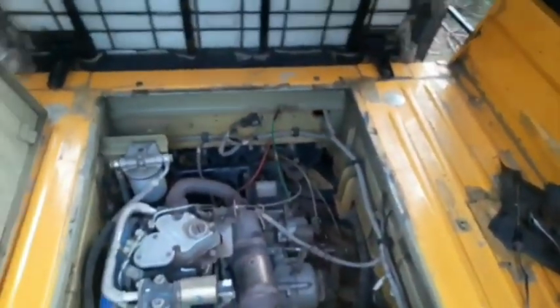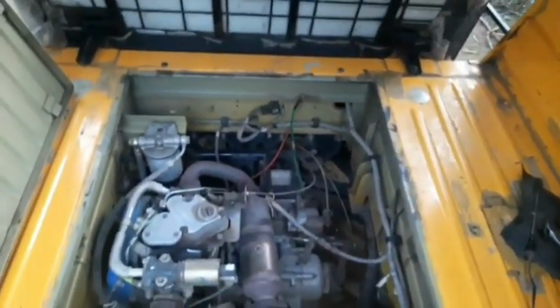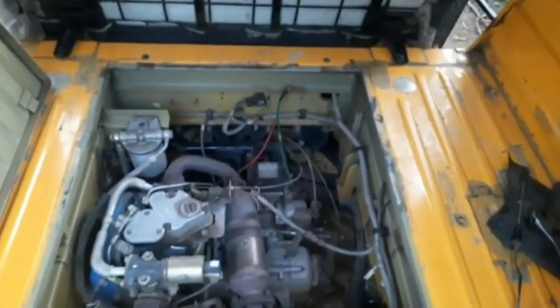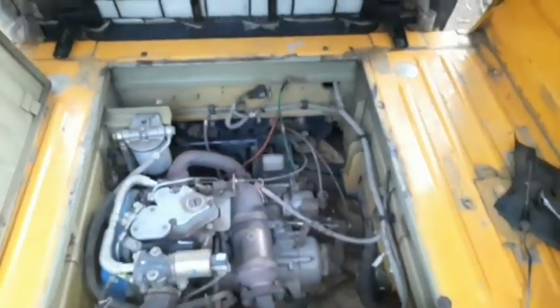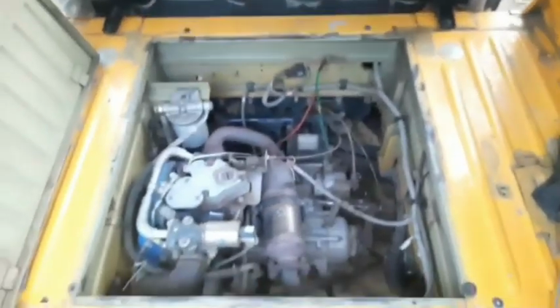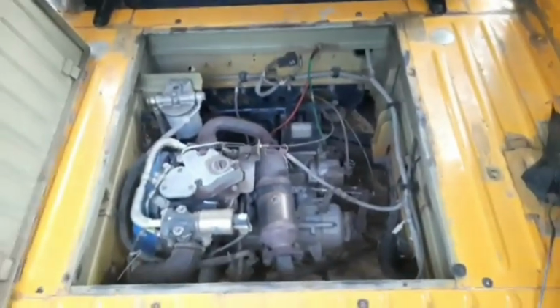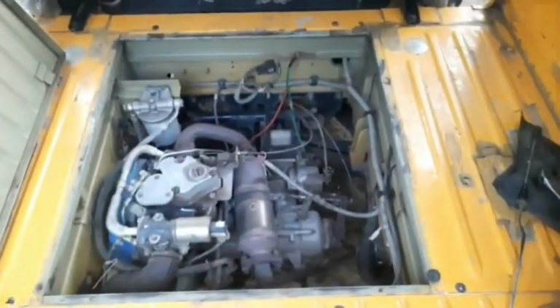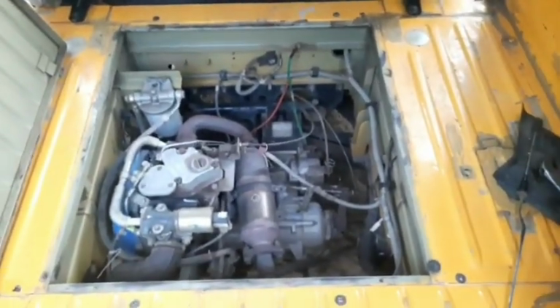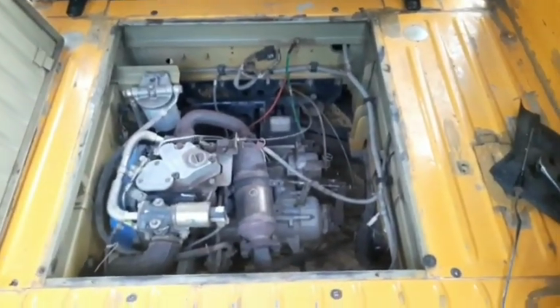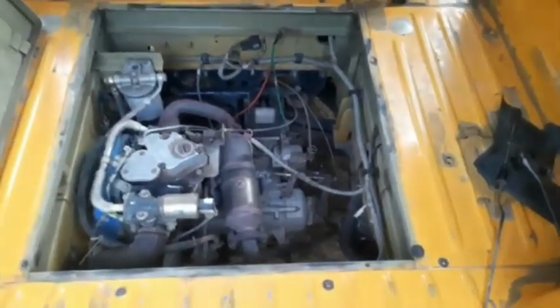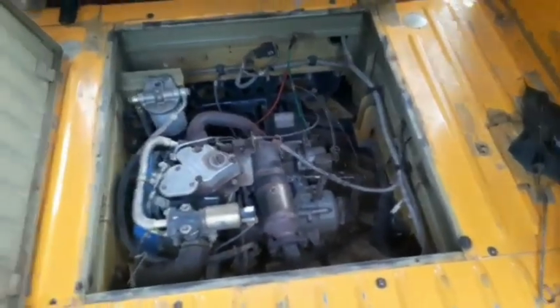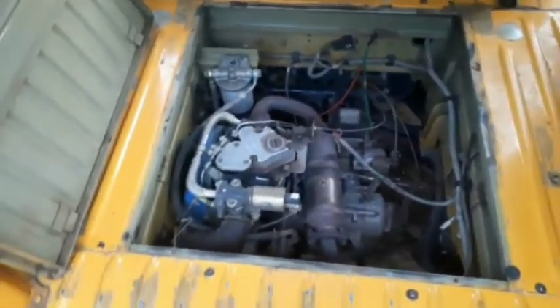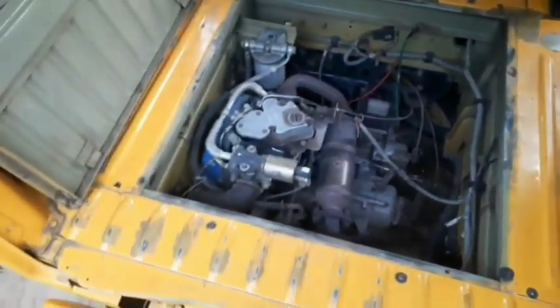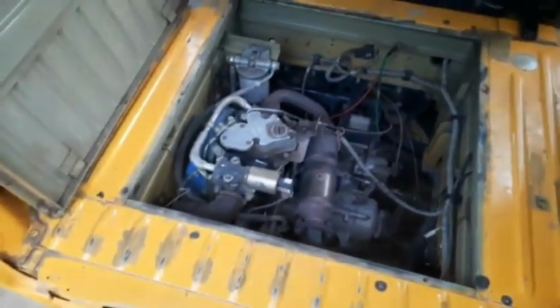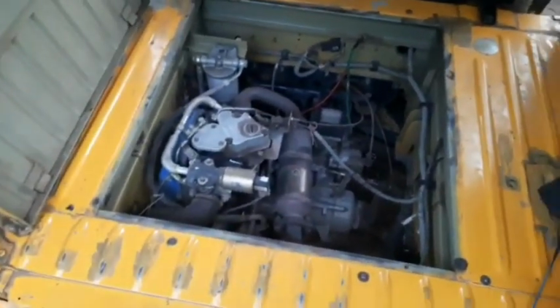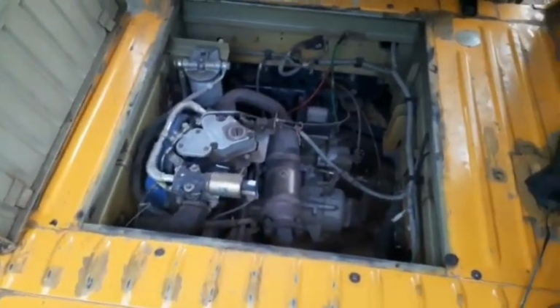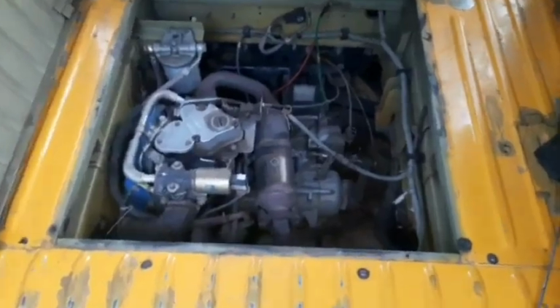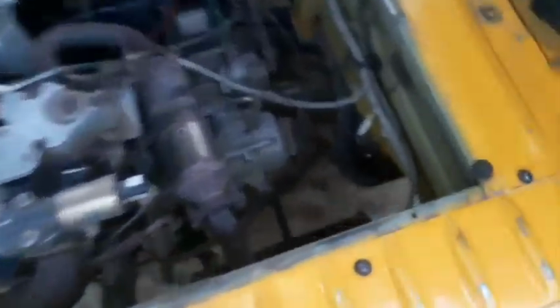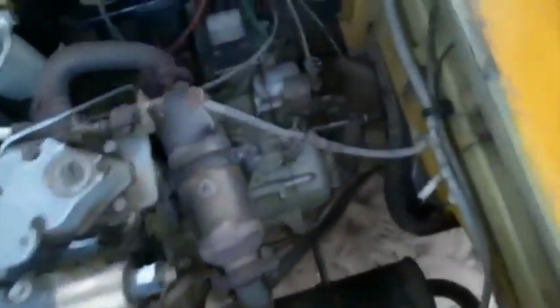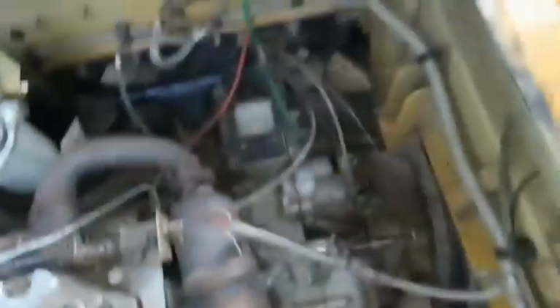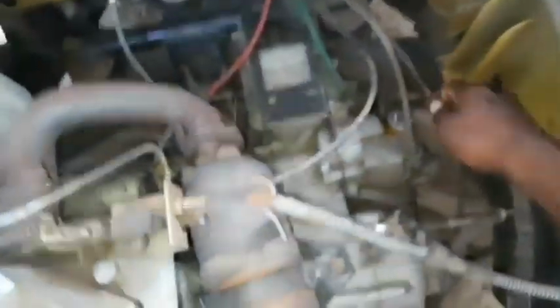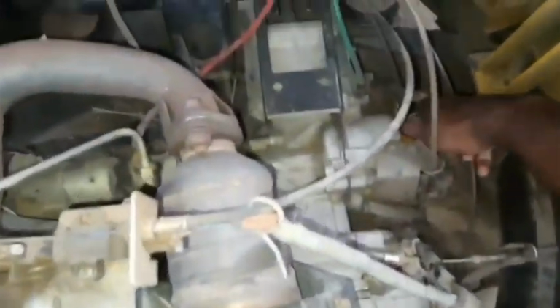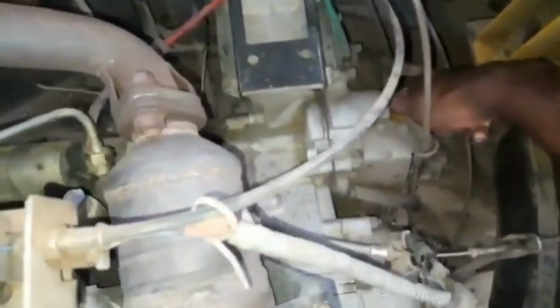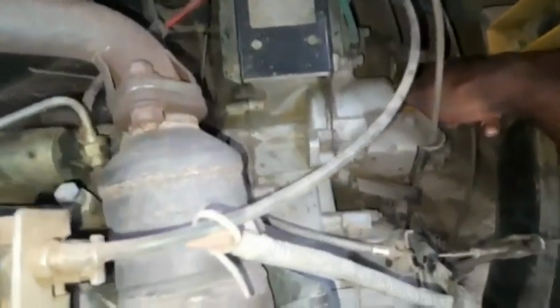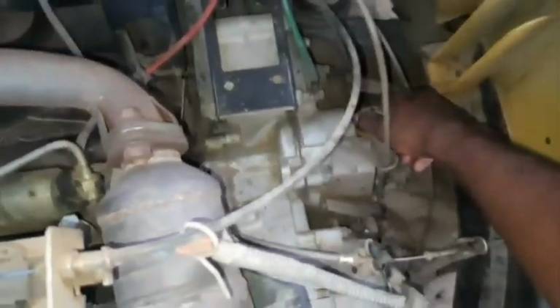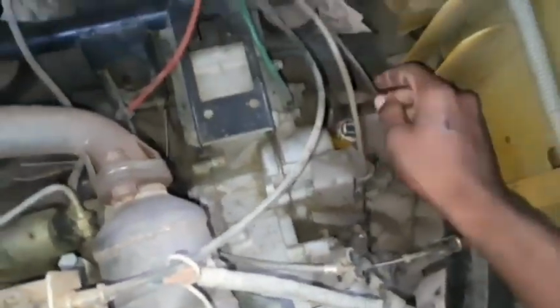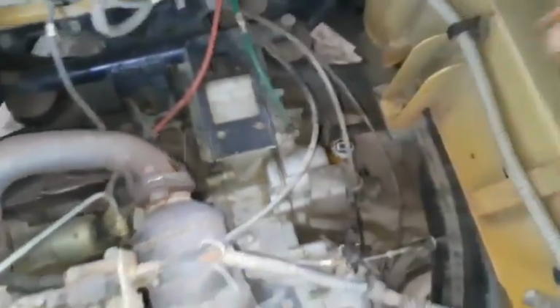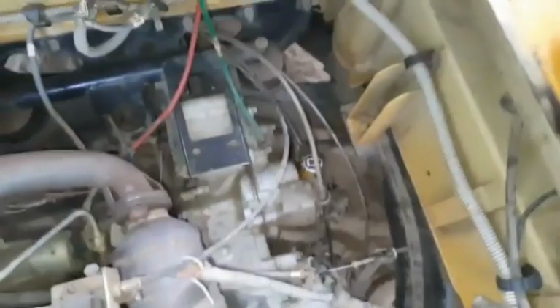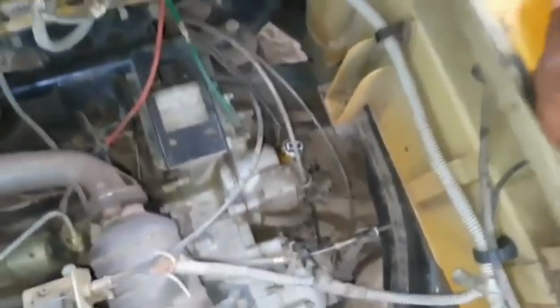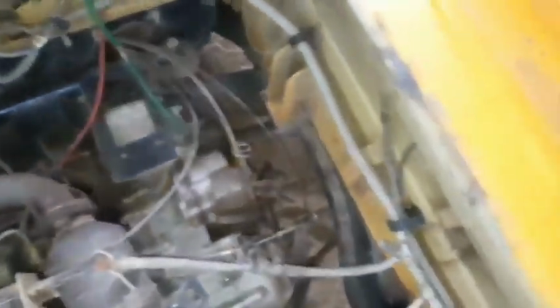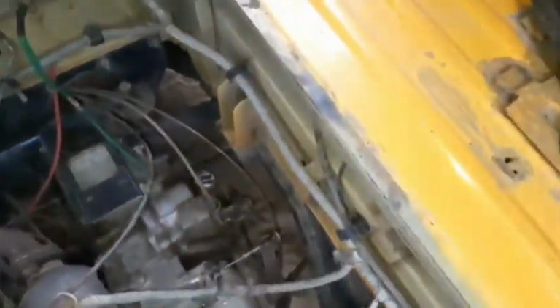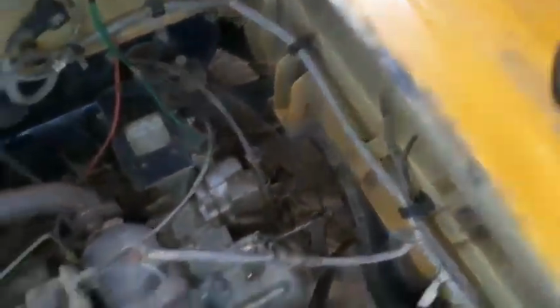I am going to show you how to get a new engine shield.